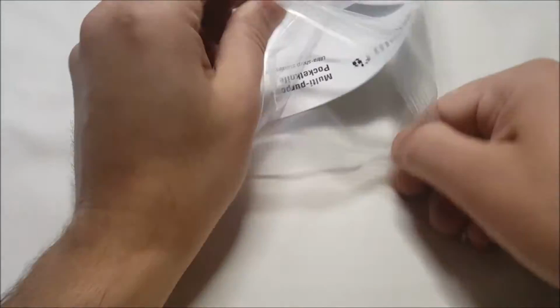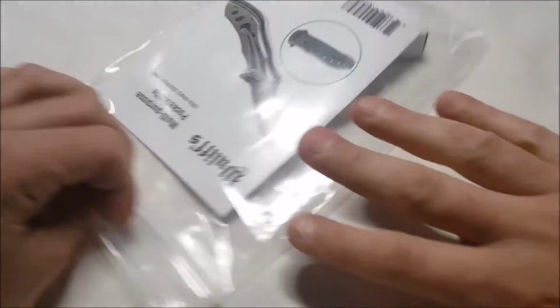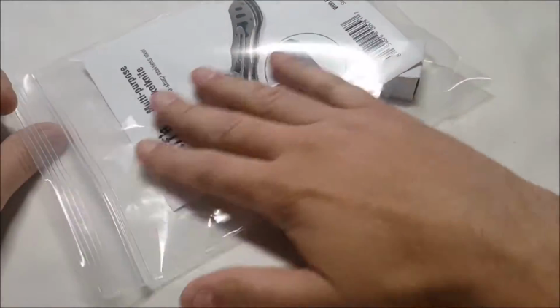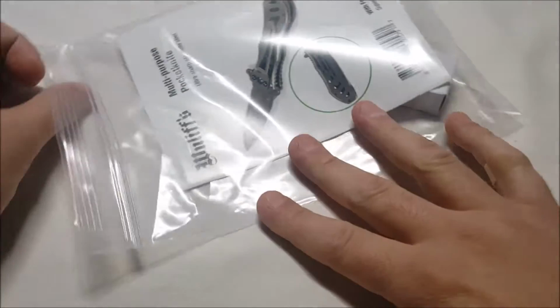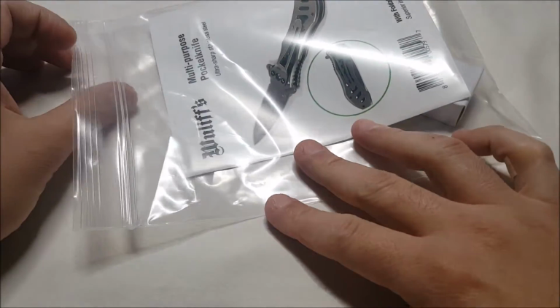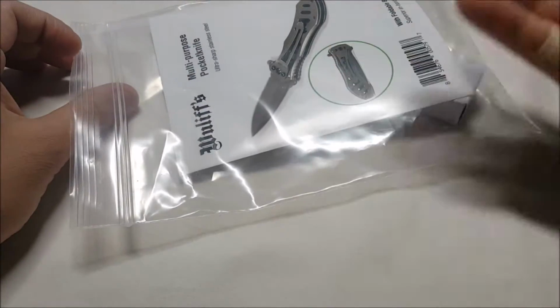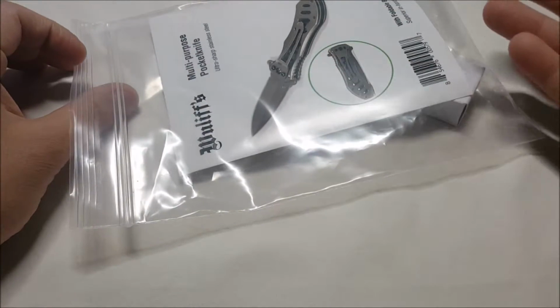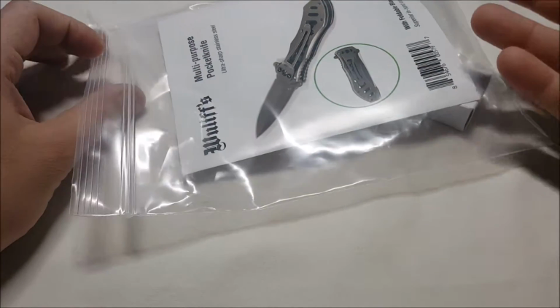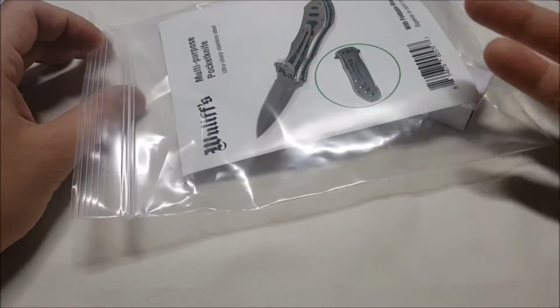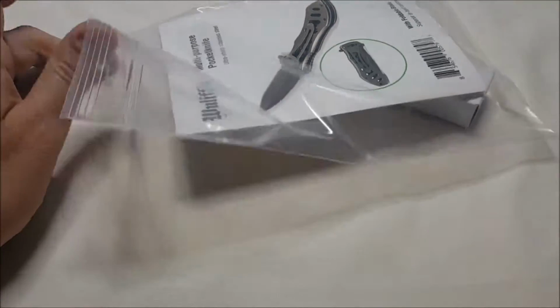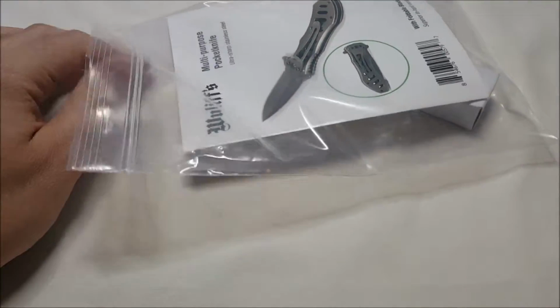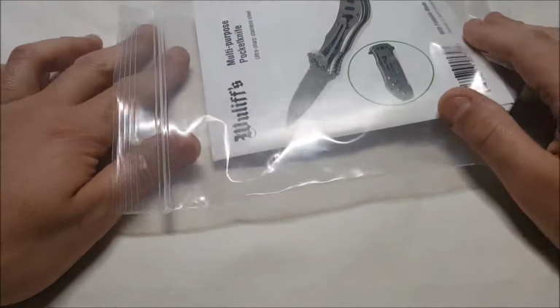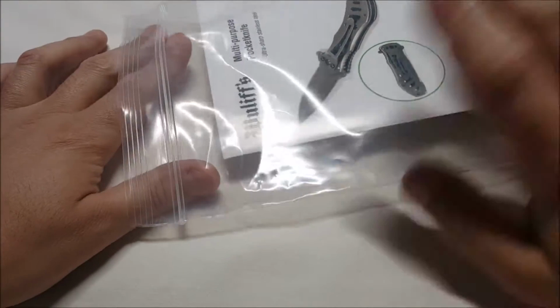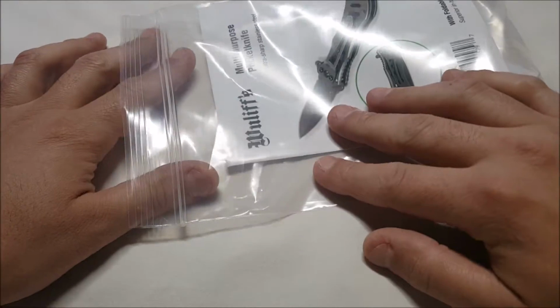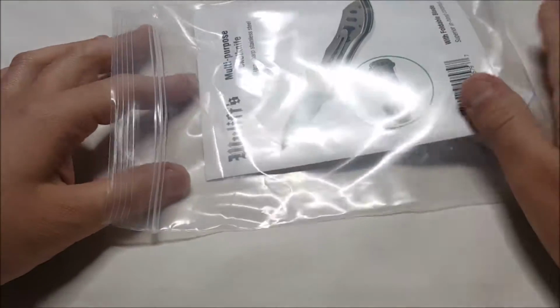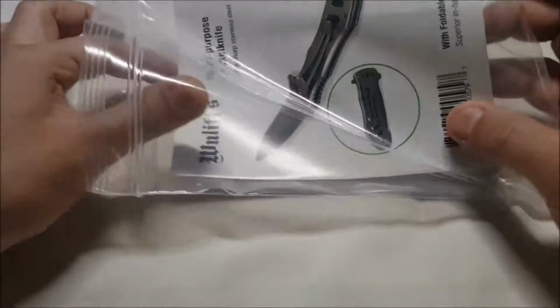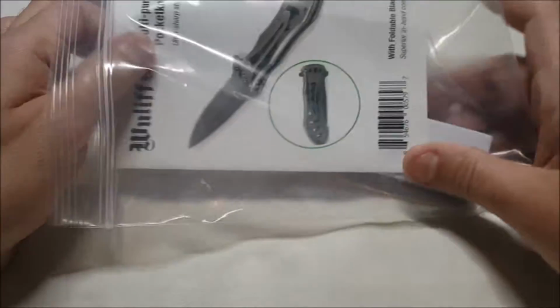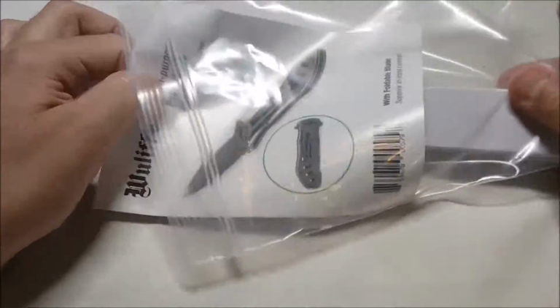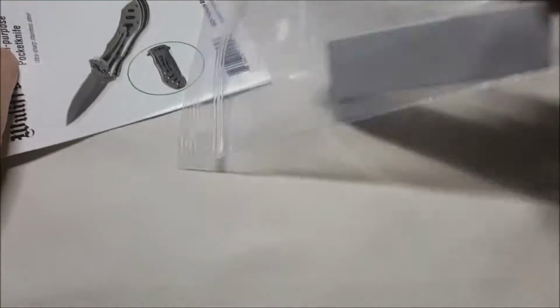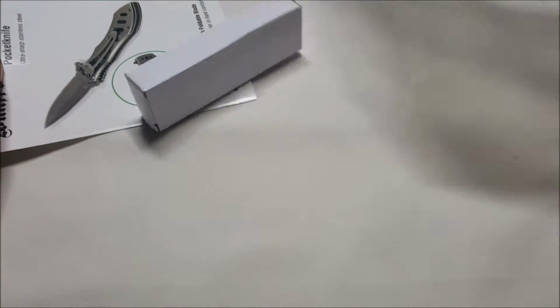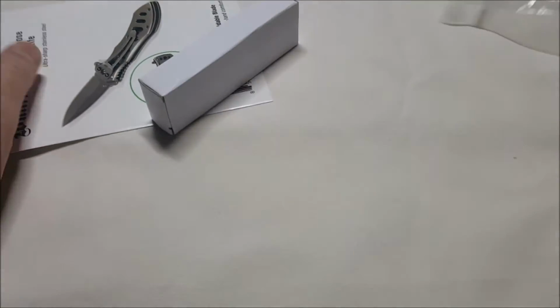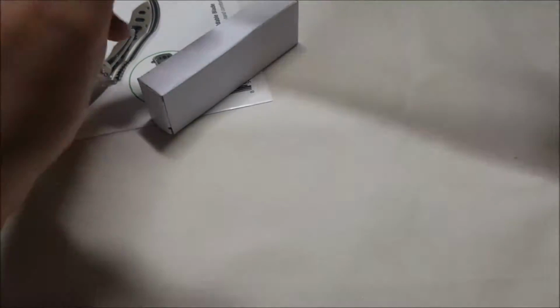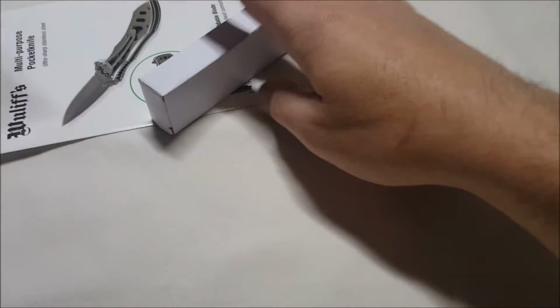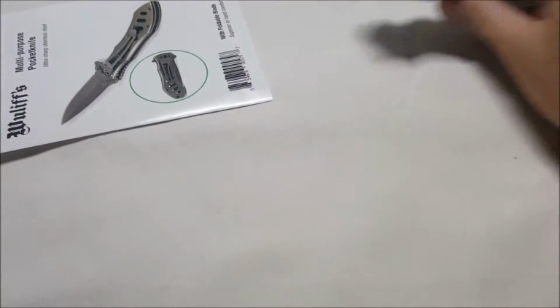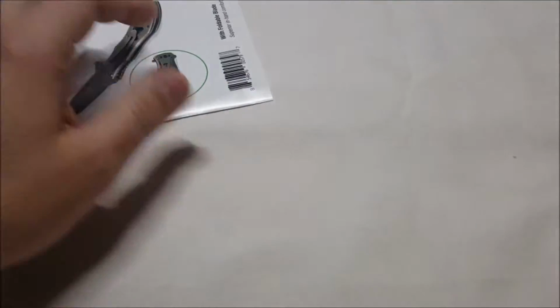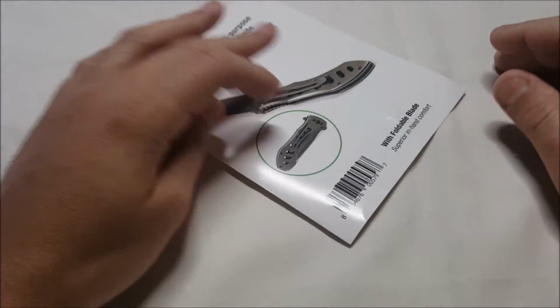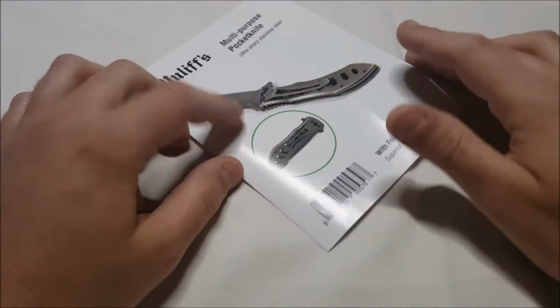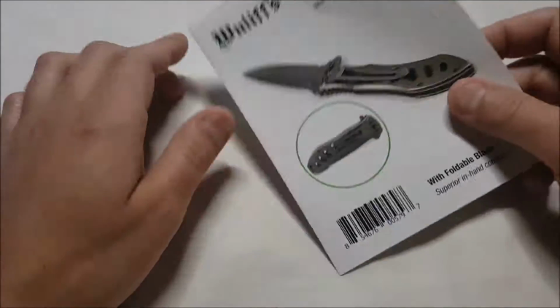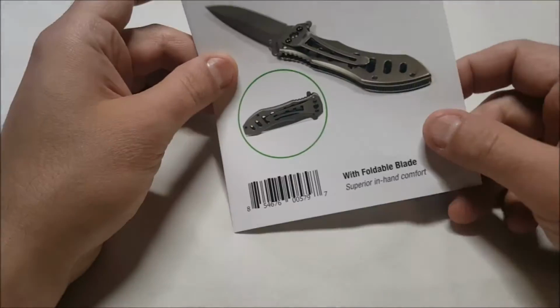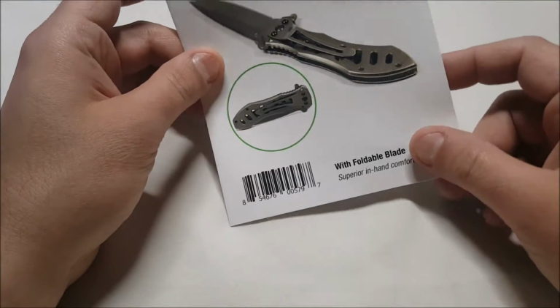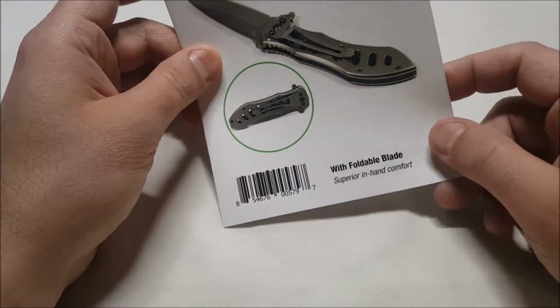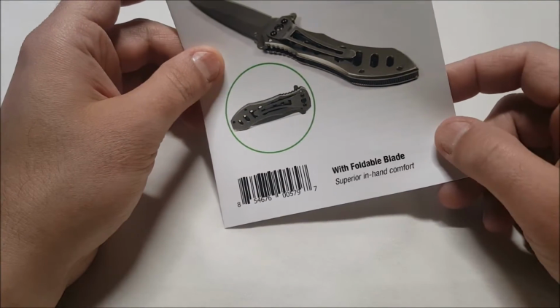As you can see, it came in a padded envelope, and then it comes packaged in a little plastic zip-style bag.